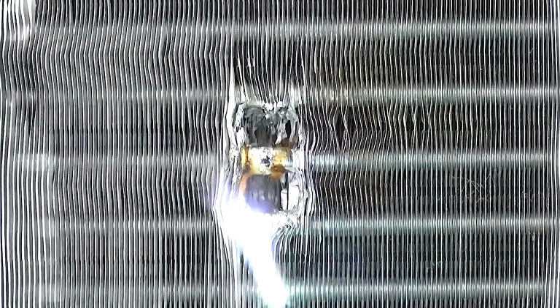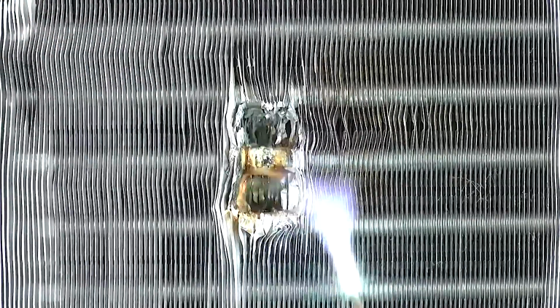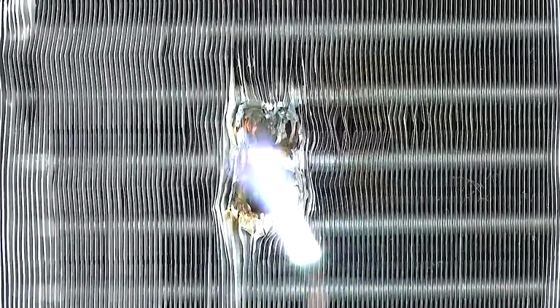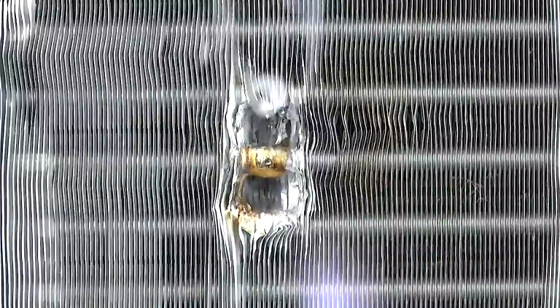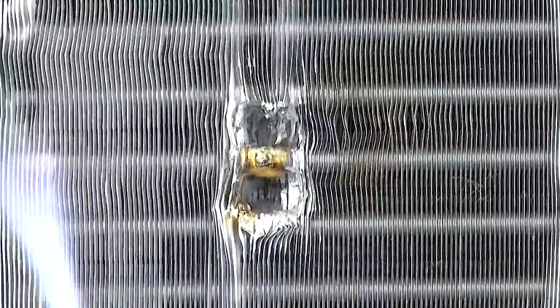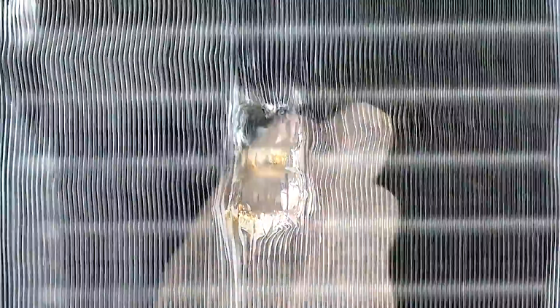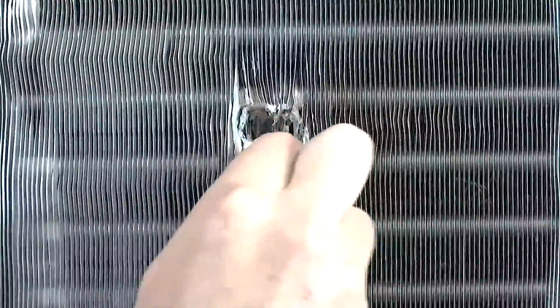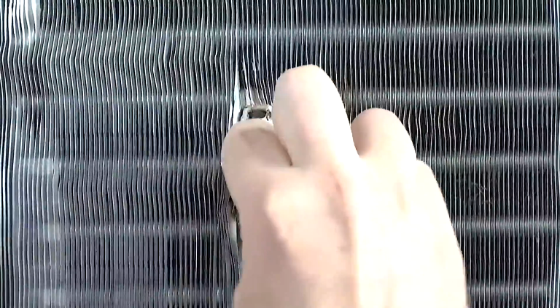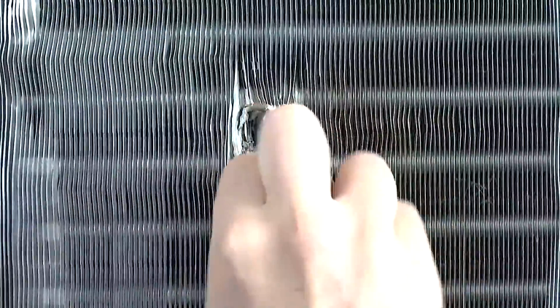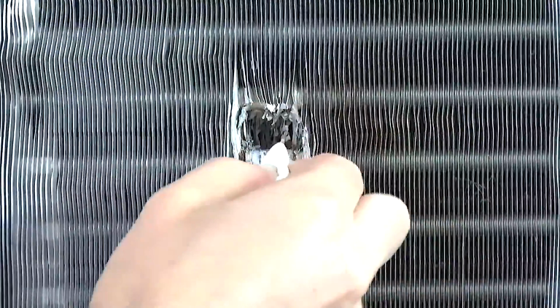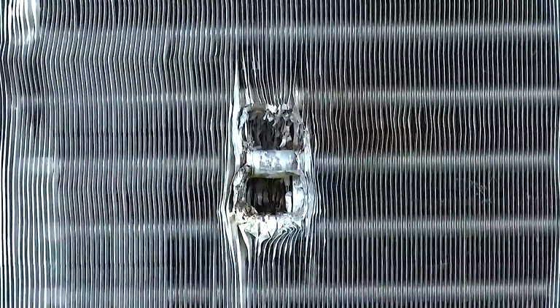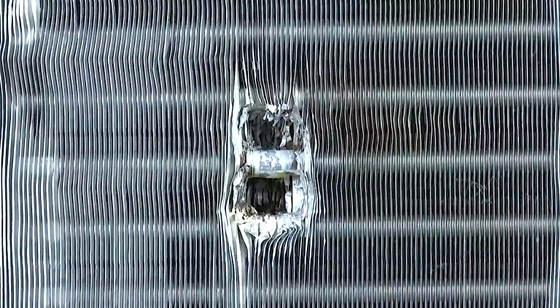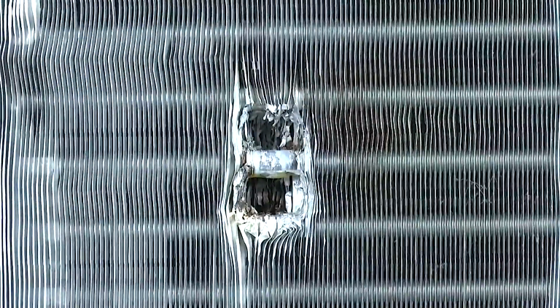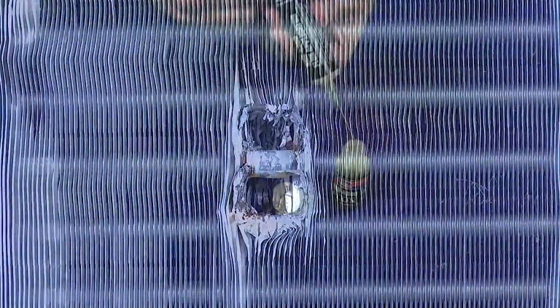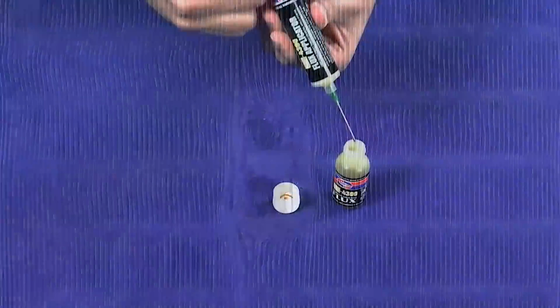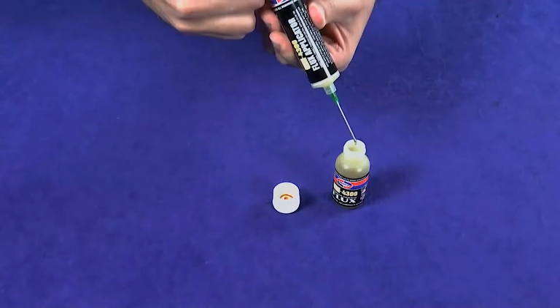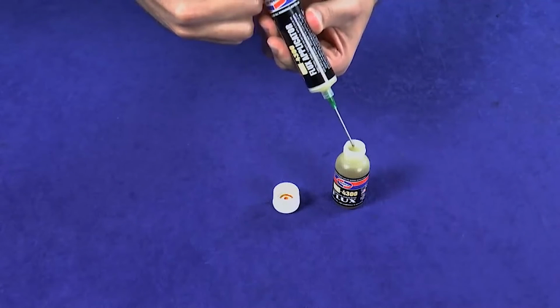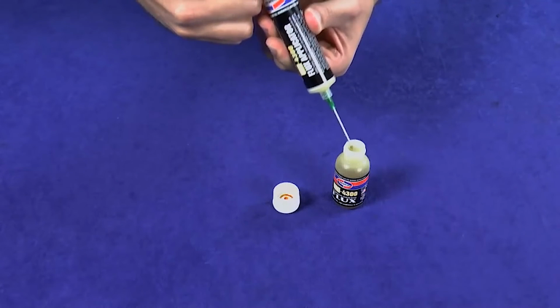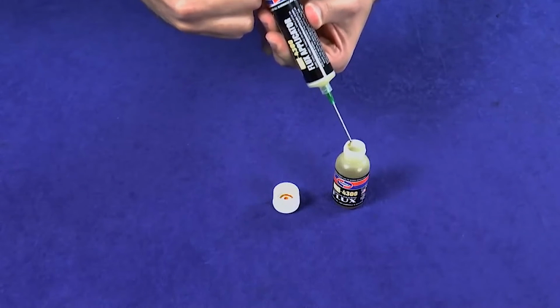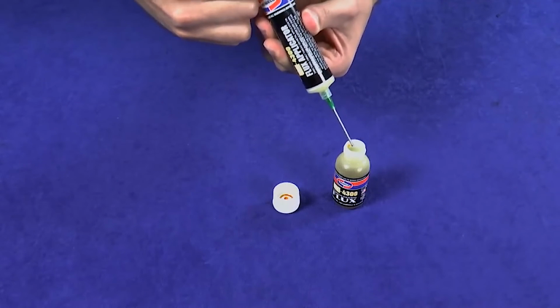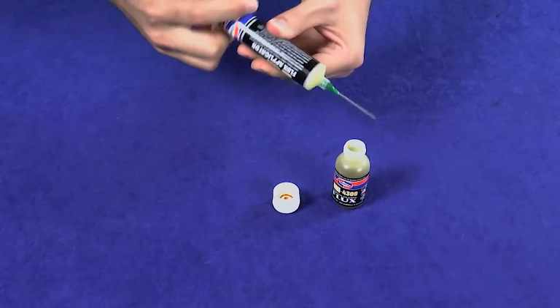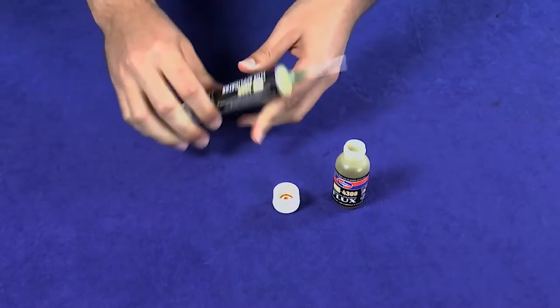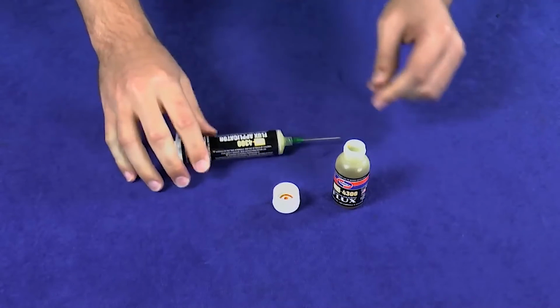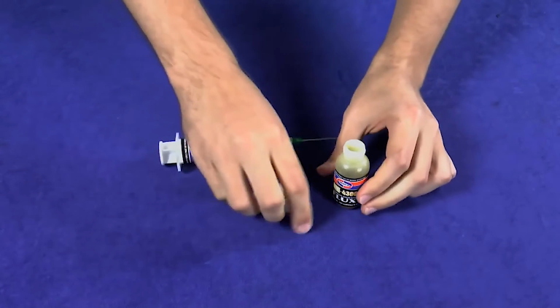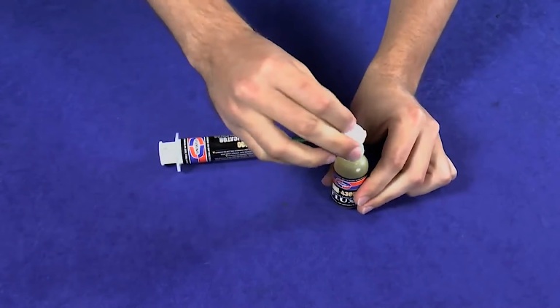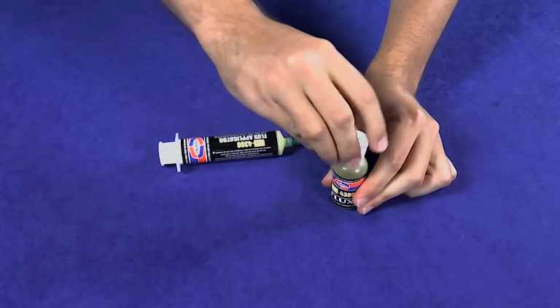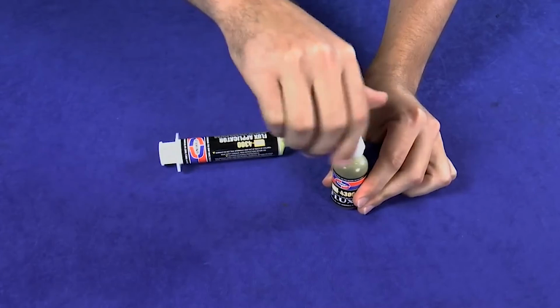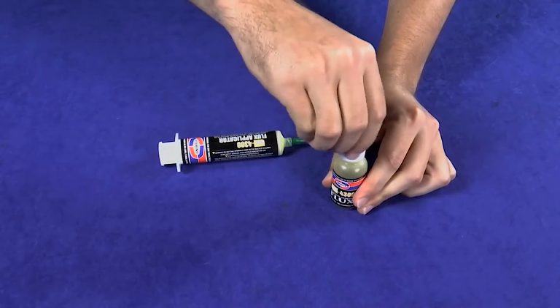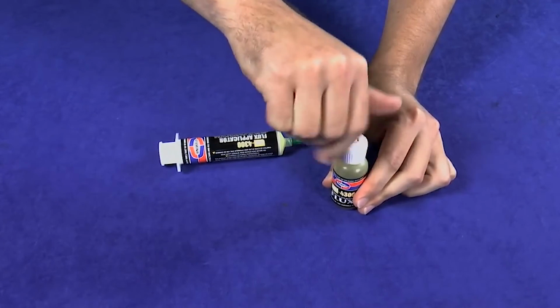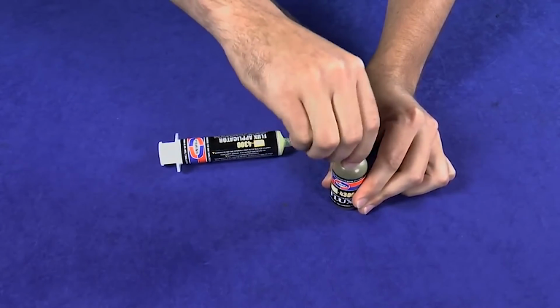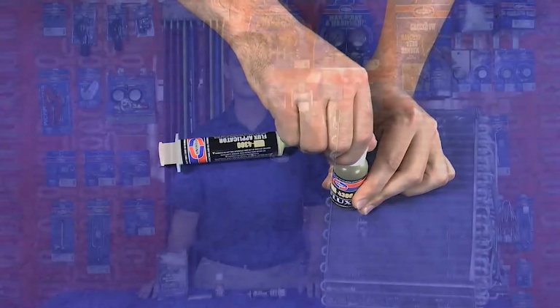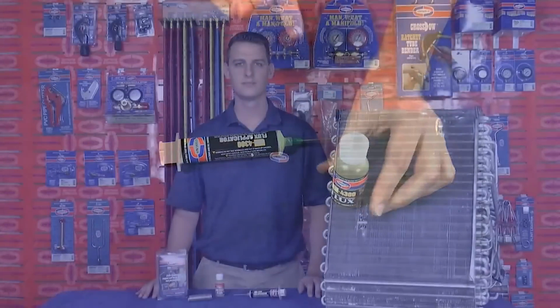Allow the aluminum to cool and clean the area of any residual flux. Save any remaining flux in the syringe by squeezing it back into the flux bottle, and clean the syringe by squeezing some water through it a few times for future use.